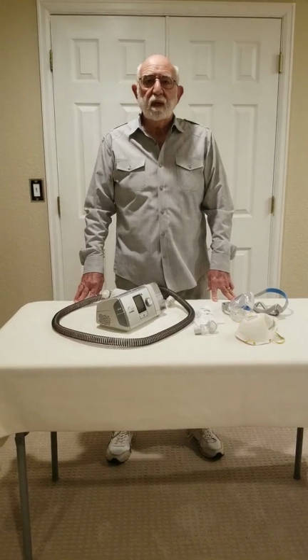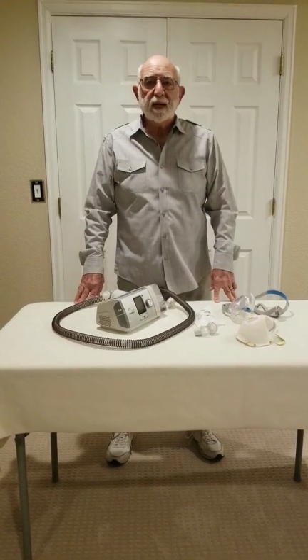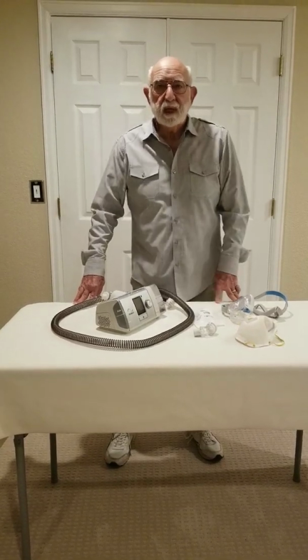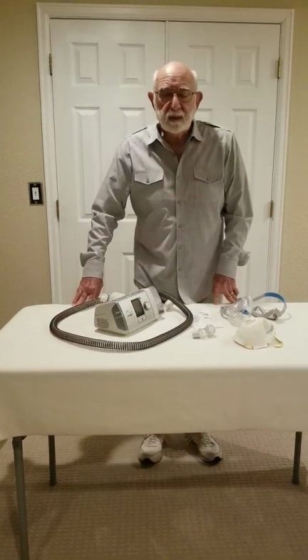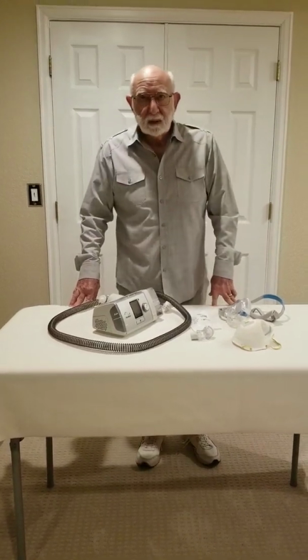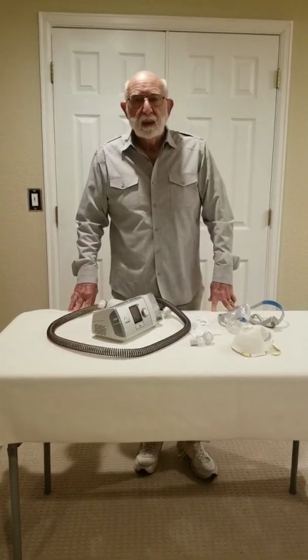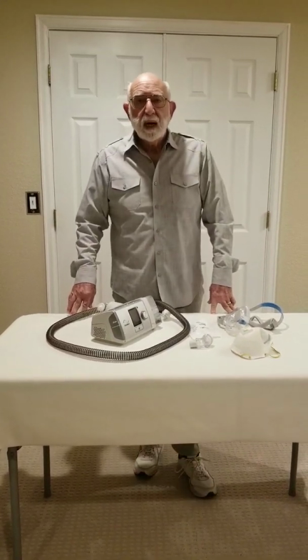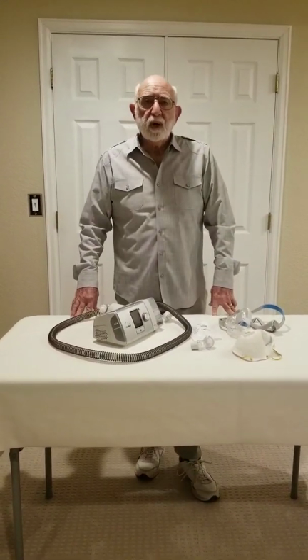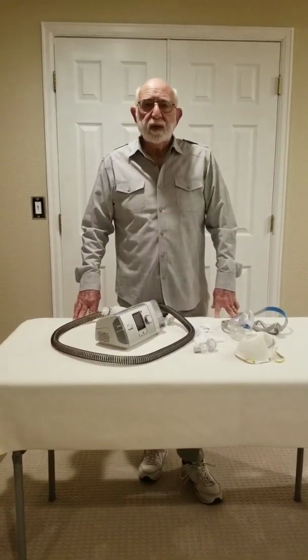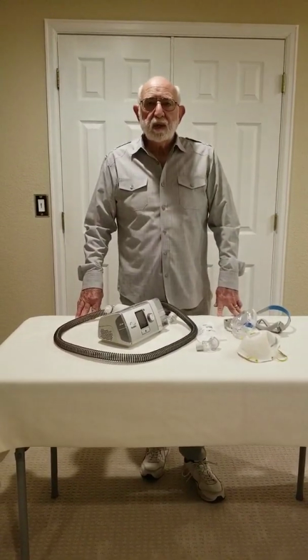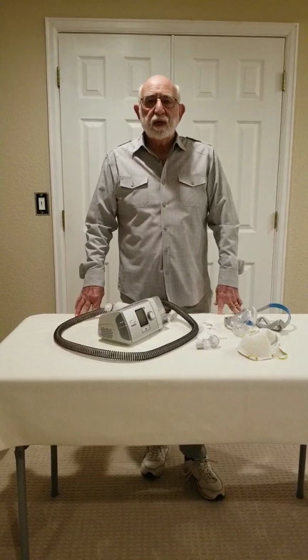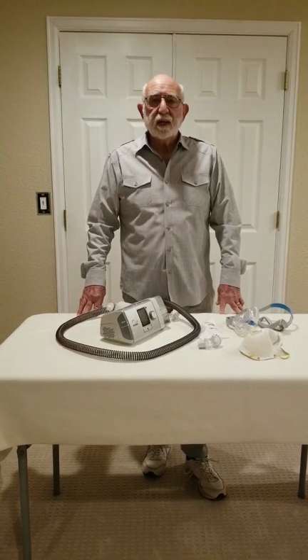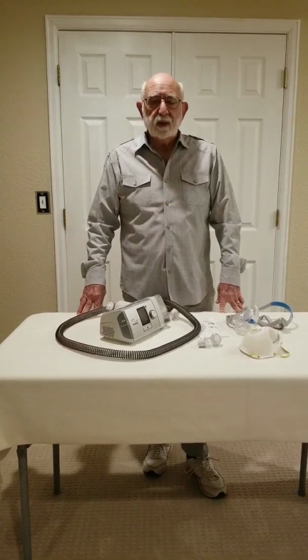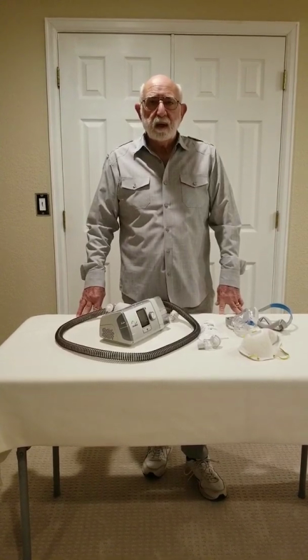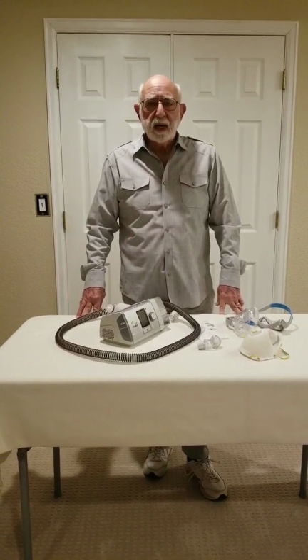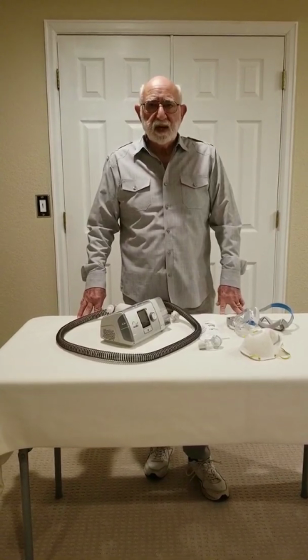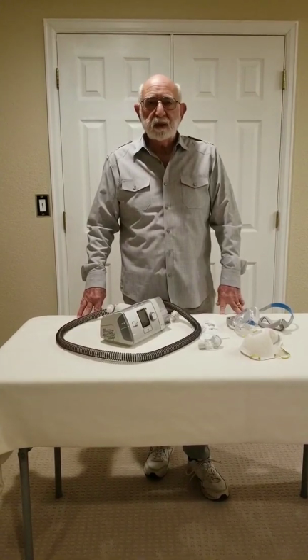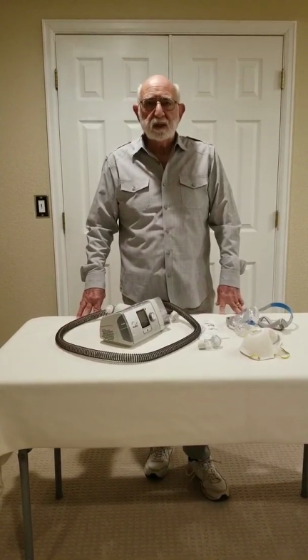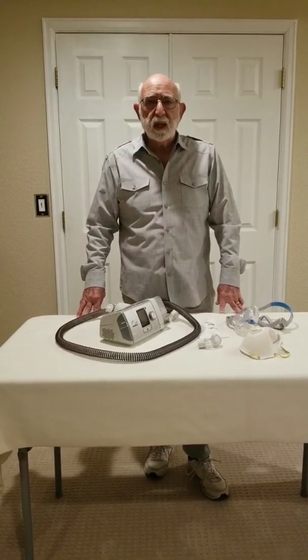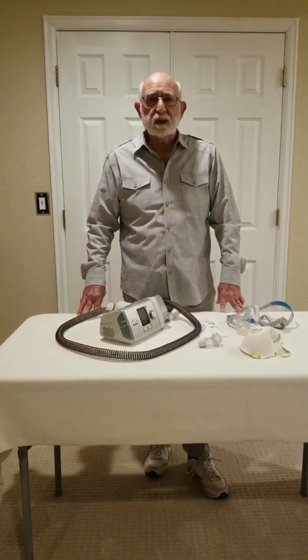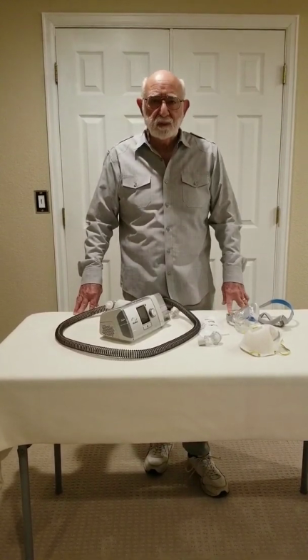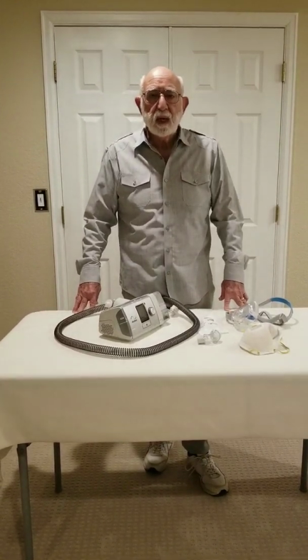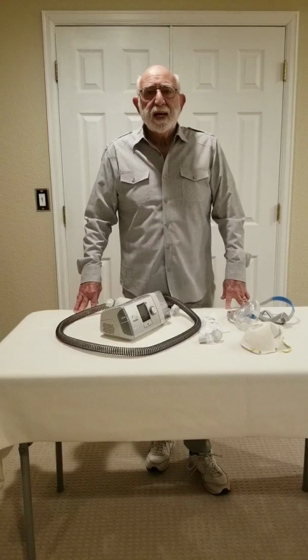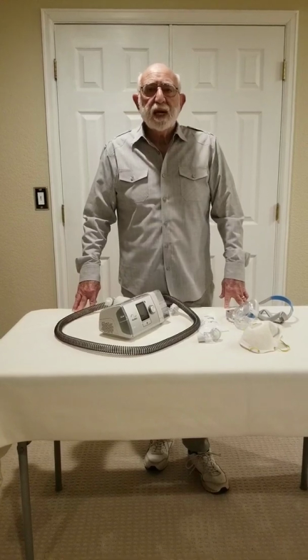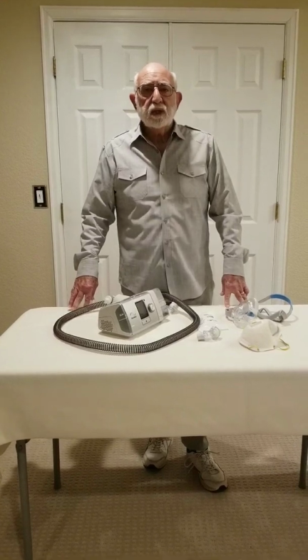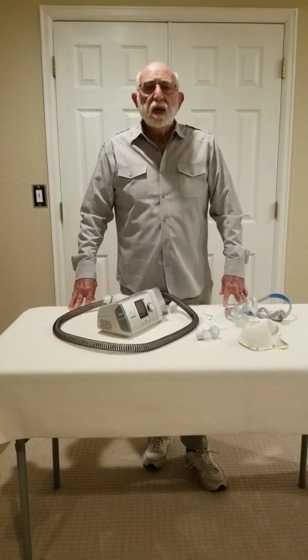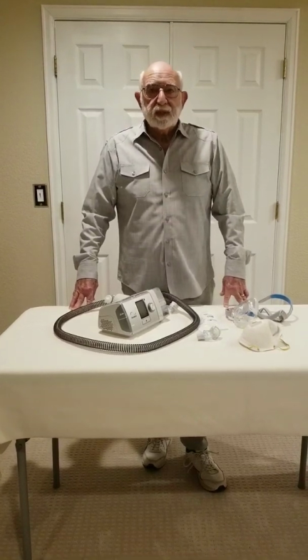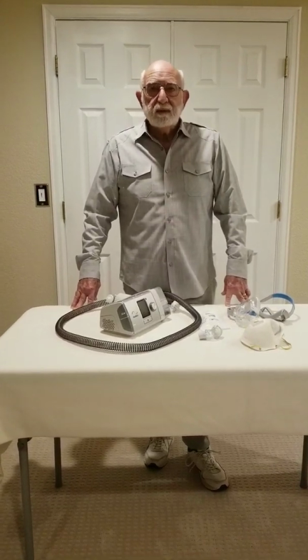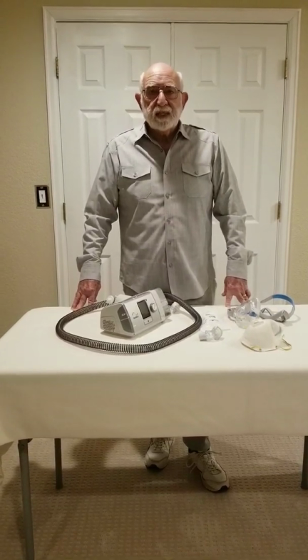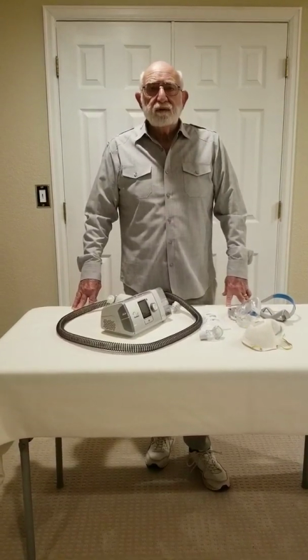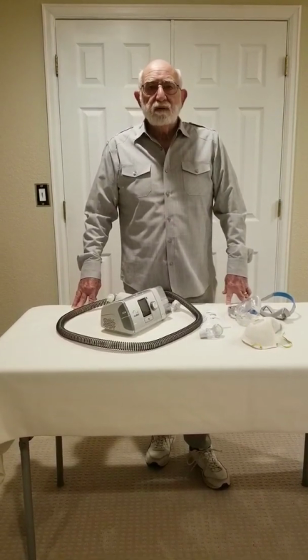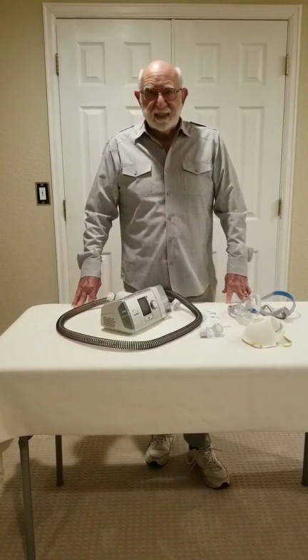My name is Dr. Kenneth Schultz. I'm recording this video because I think it might be helpful to the healthcare professionals in this country as well as our citizenry as it pertains to protective face gear for COVID-19.